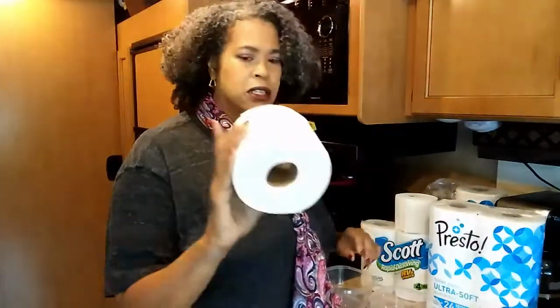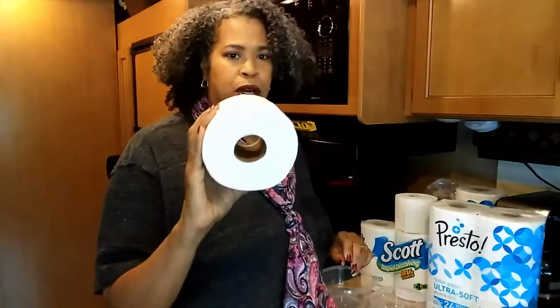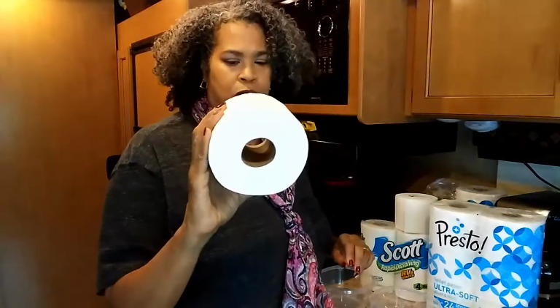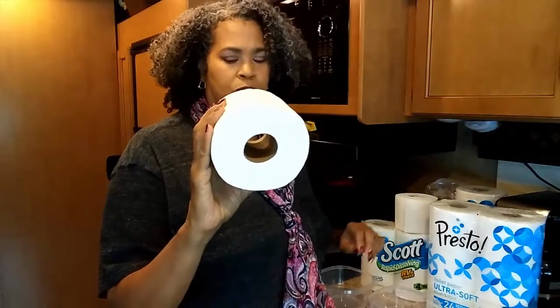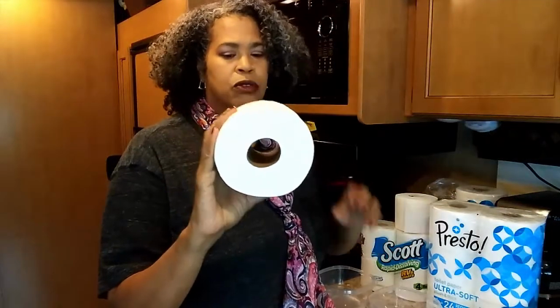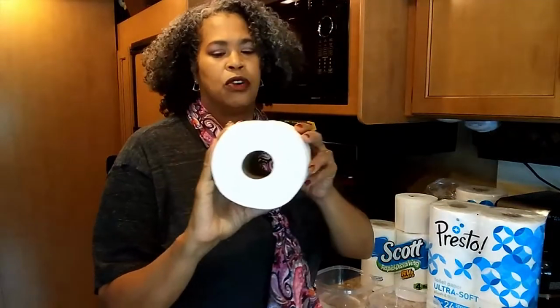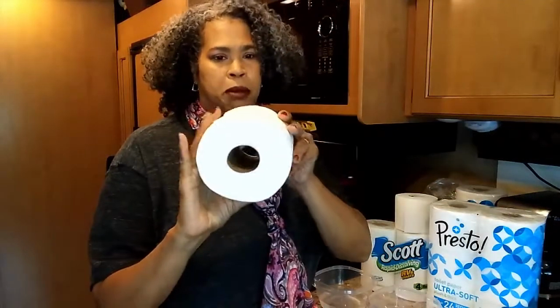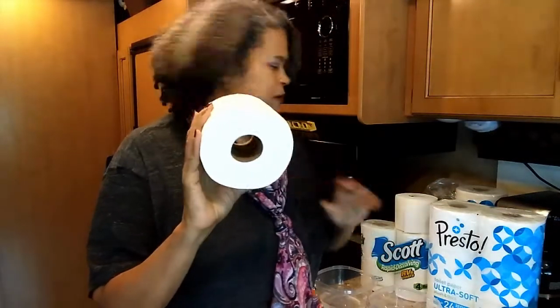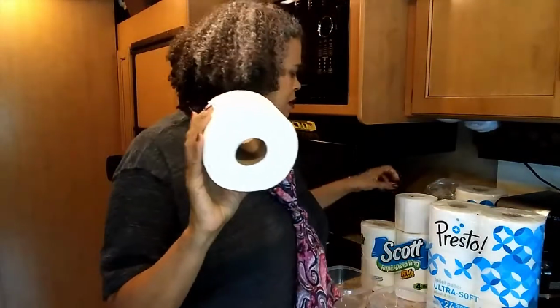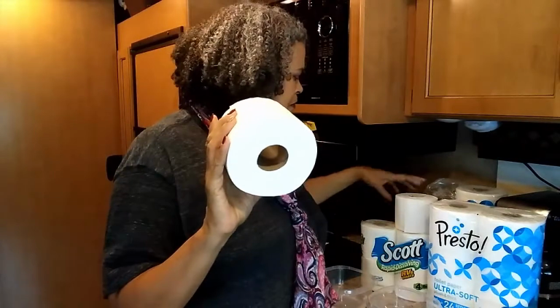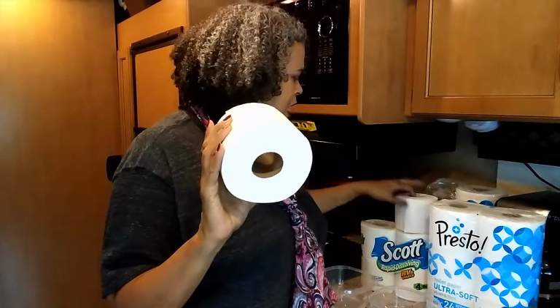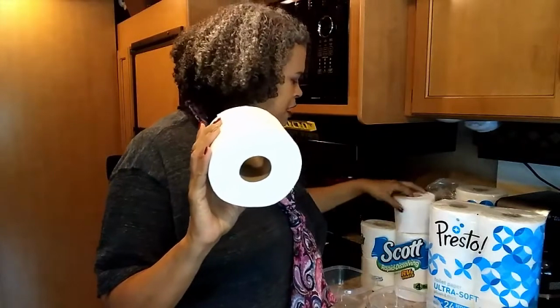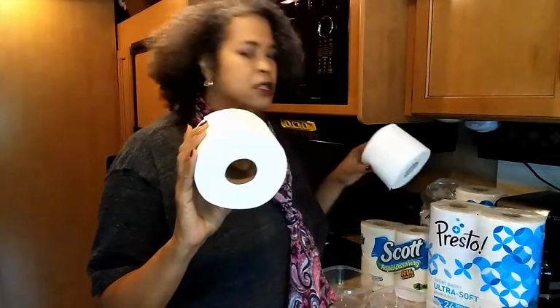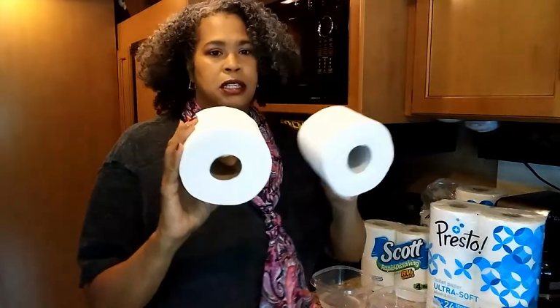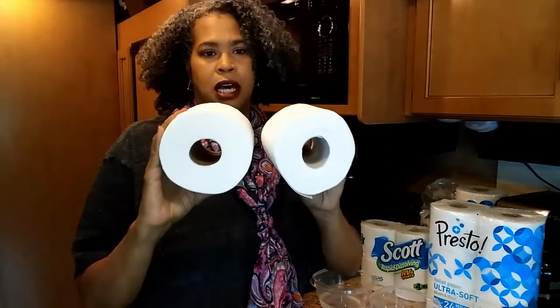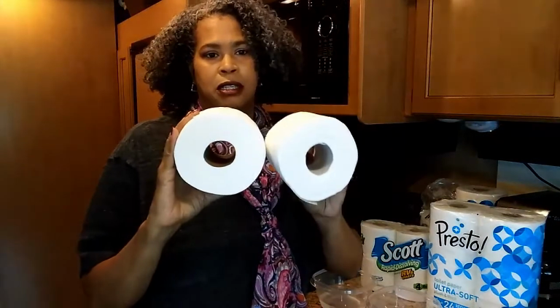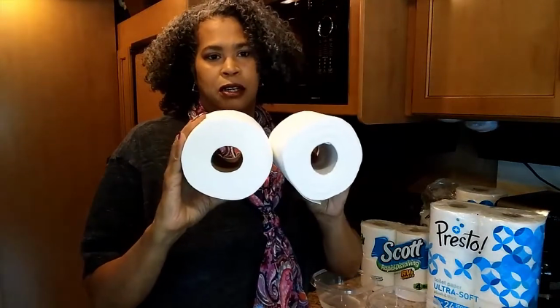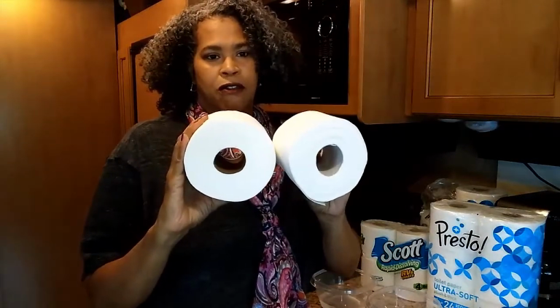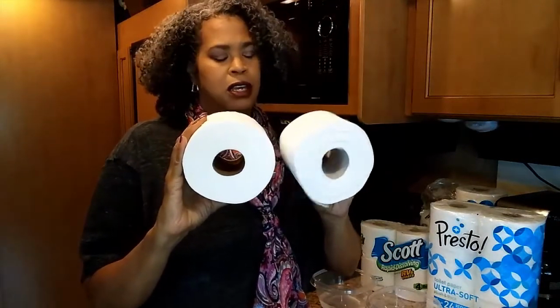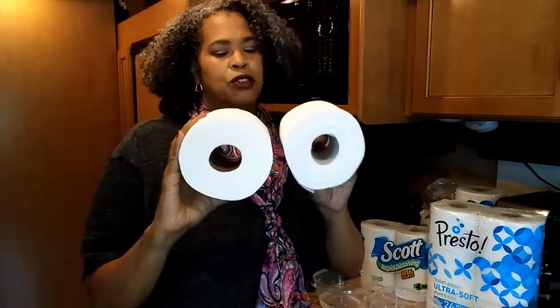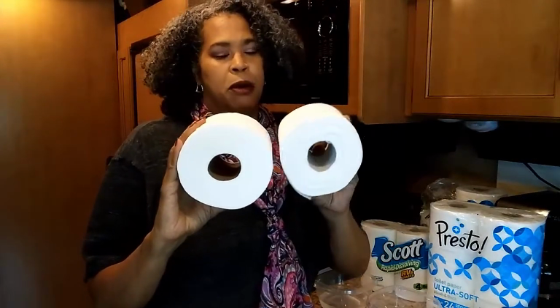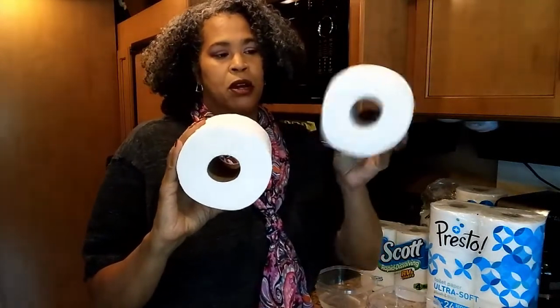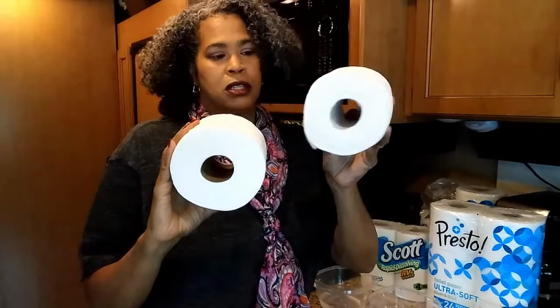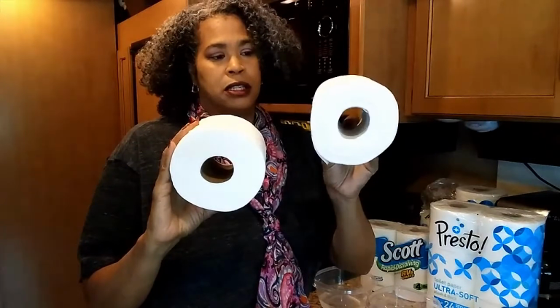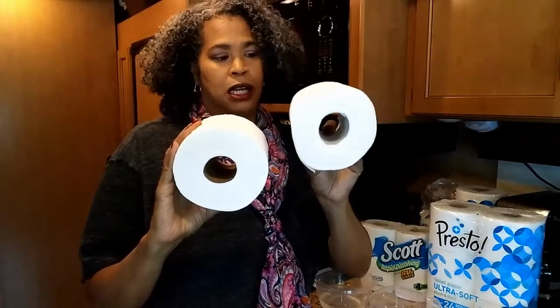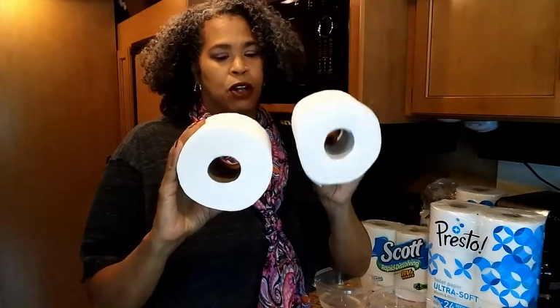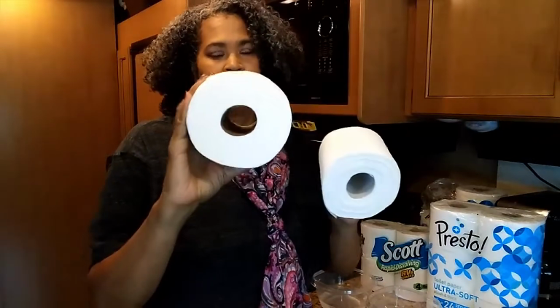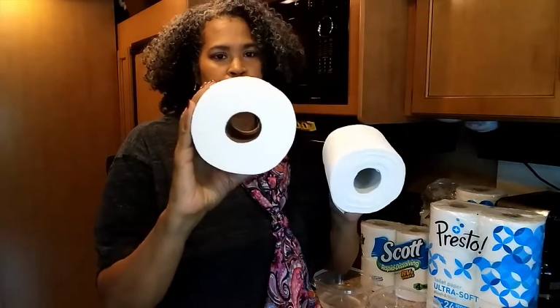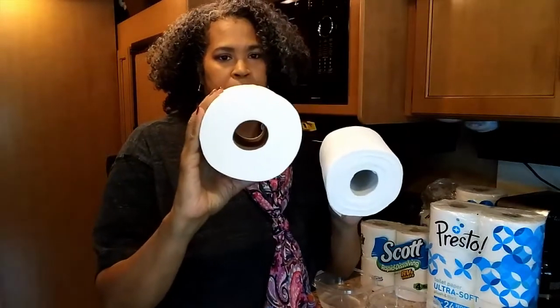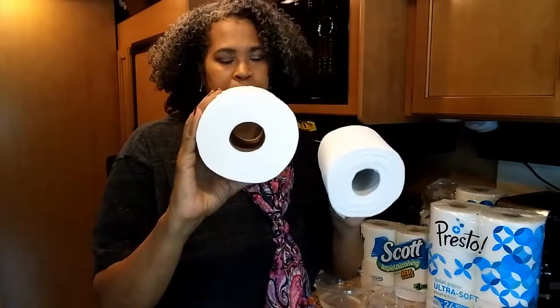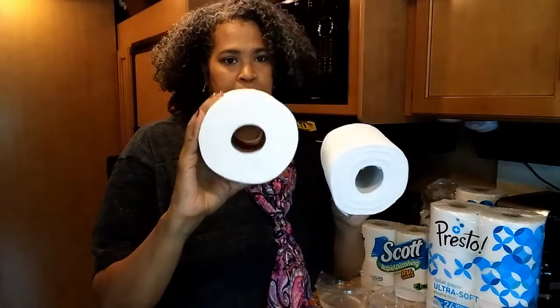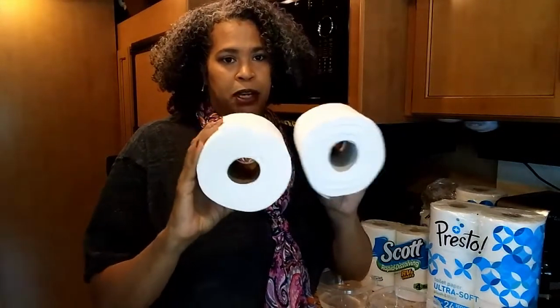This is the Presto toilet paper and this is the Scott RV toilet paper. The Scott roll is a lot smaller, while the Presto roll is a lot bigger.